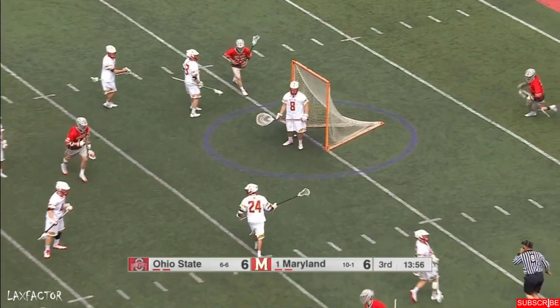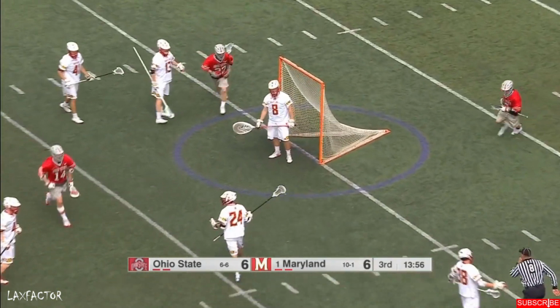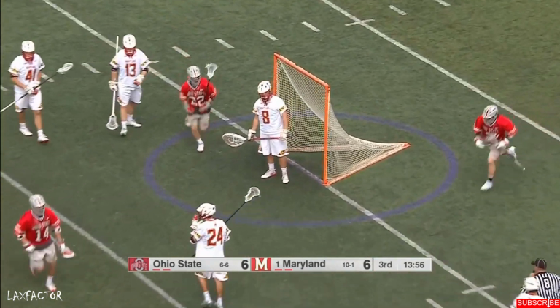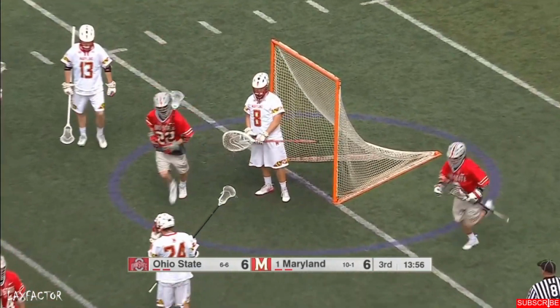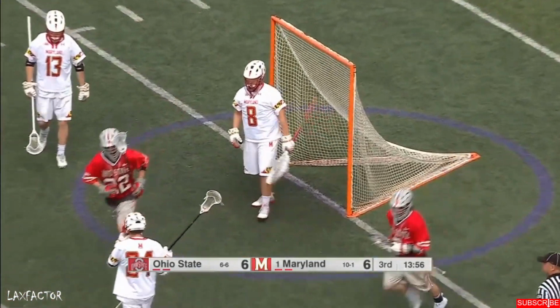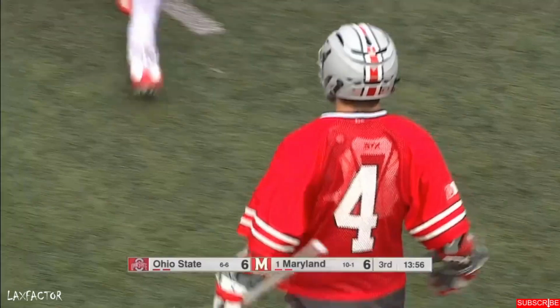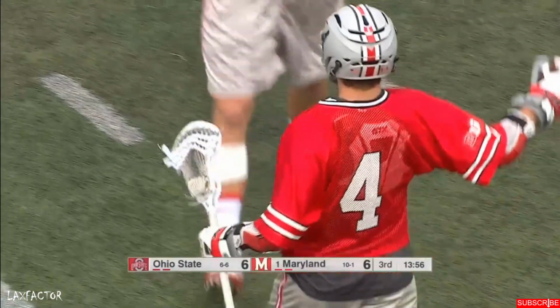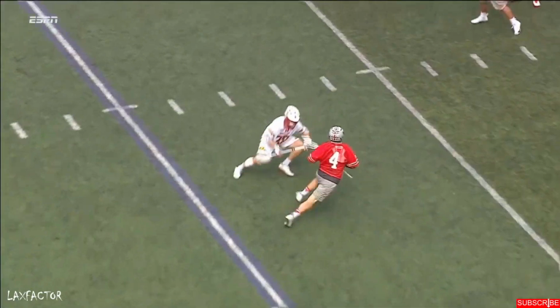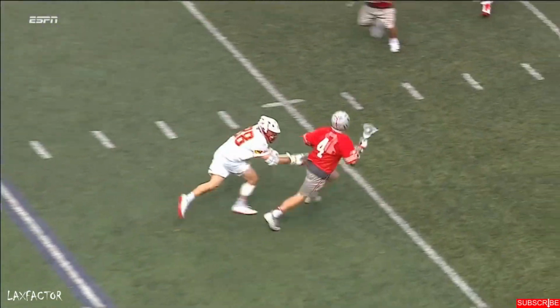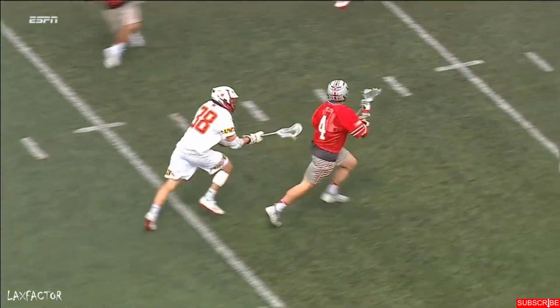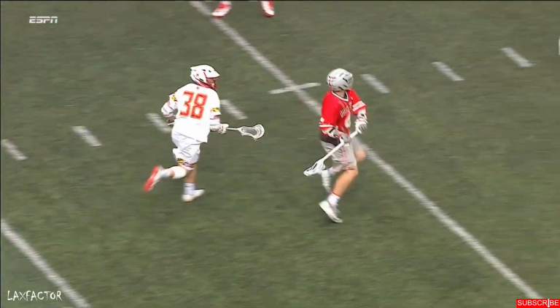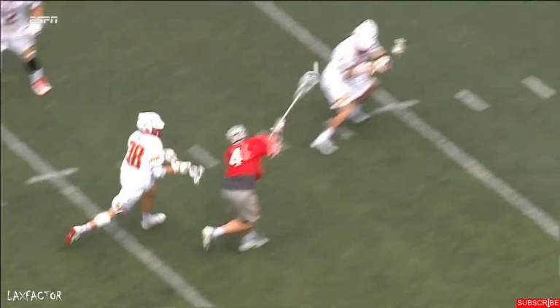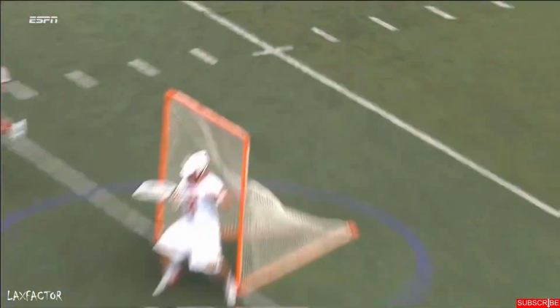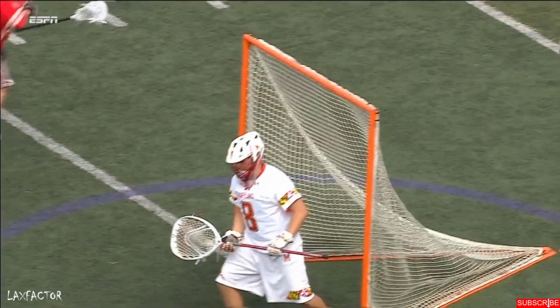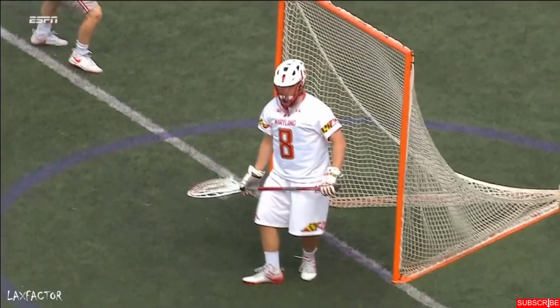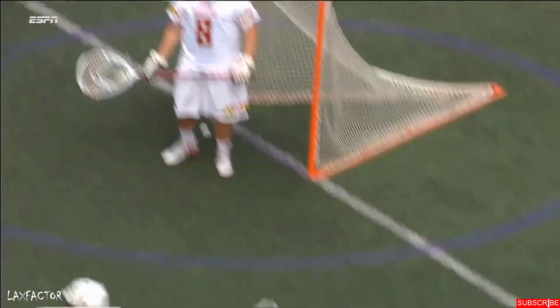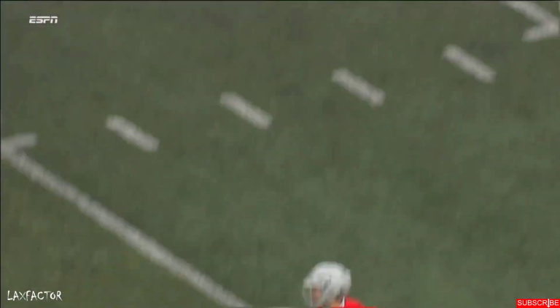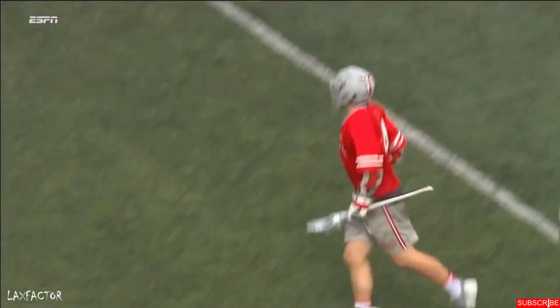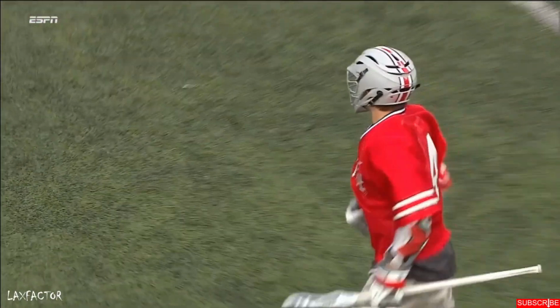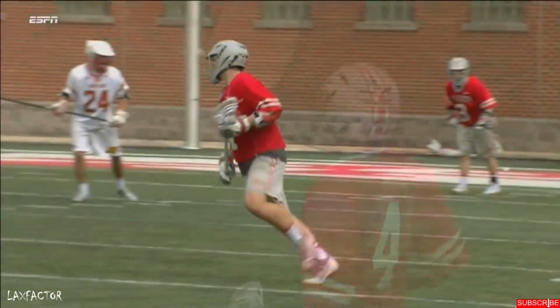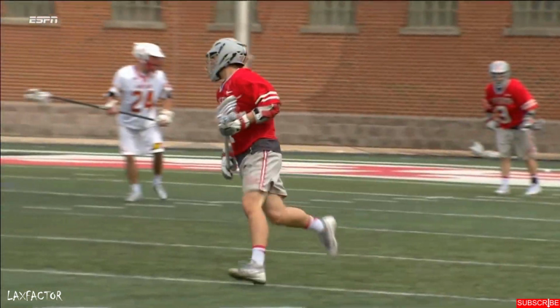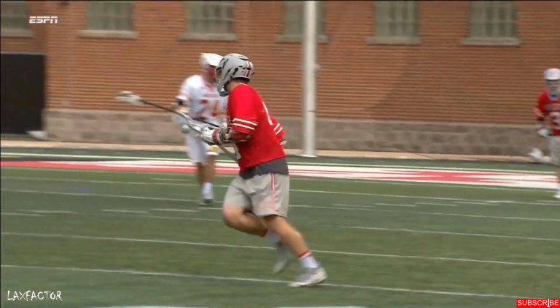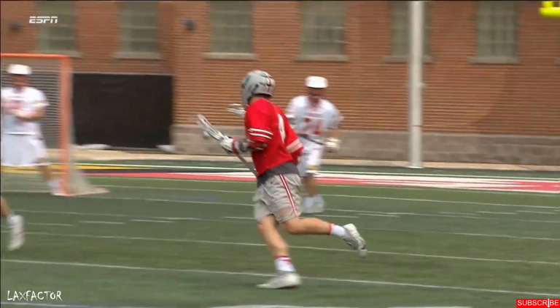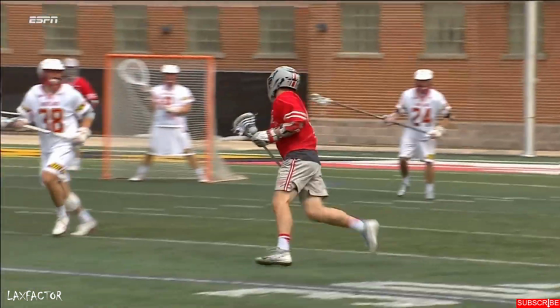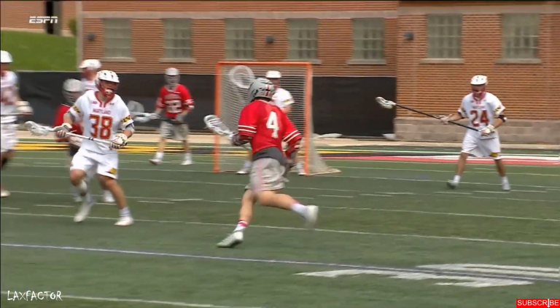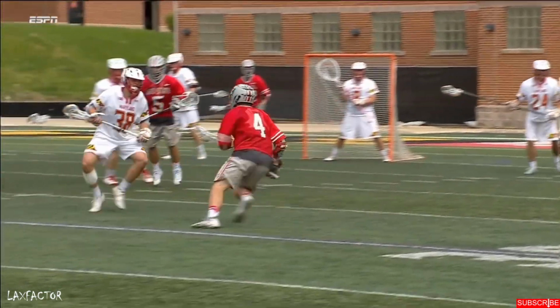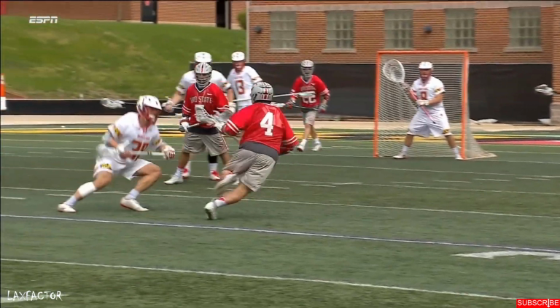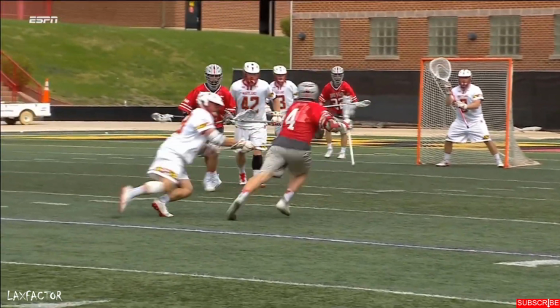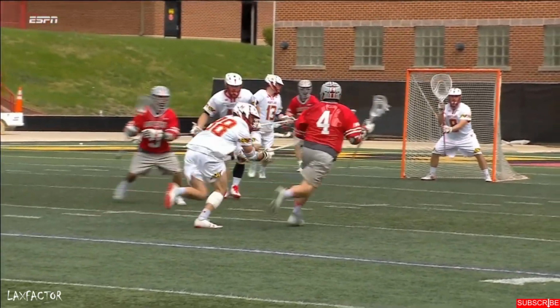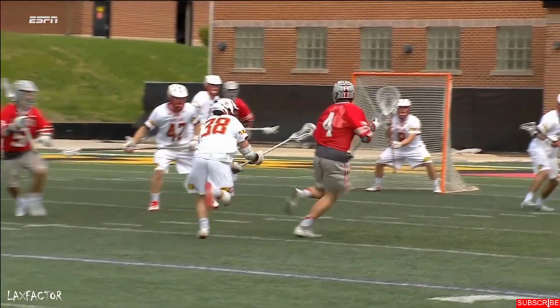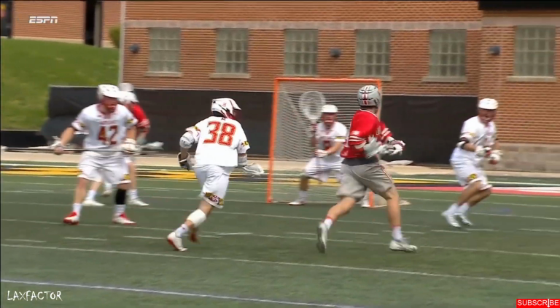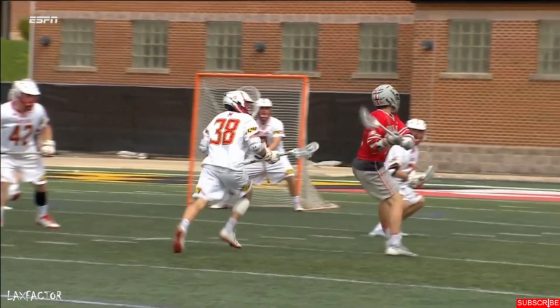That'll help. Colby Smith beating Dan Morris. What I like about Ohio State is they're calling and lulling the defense to sleep a little bit.